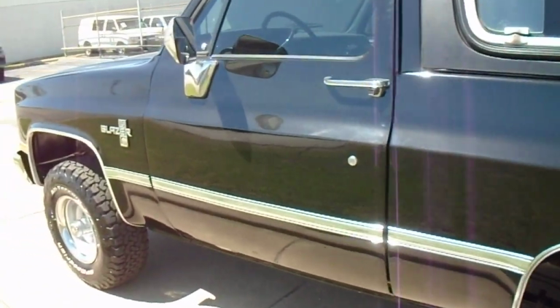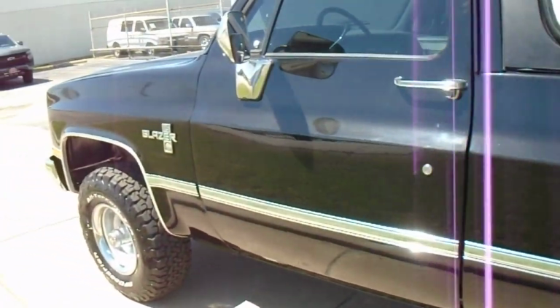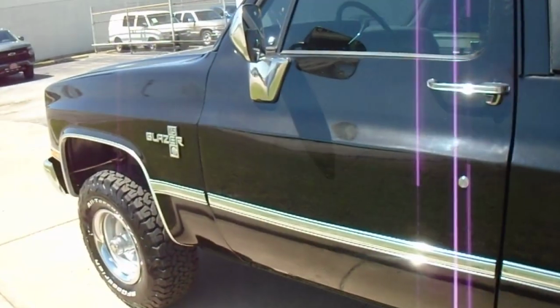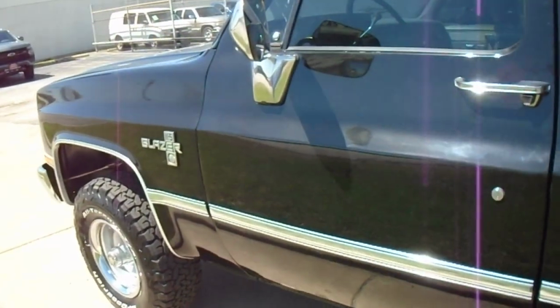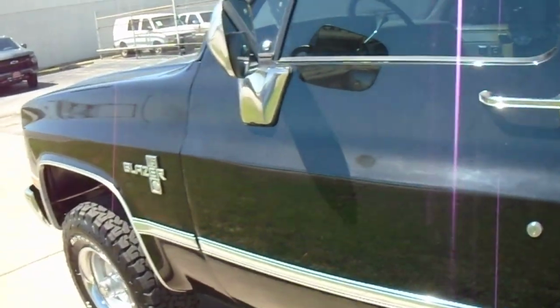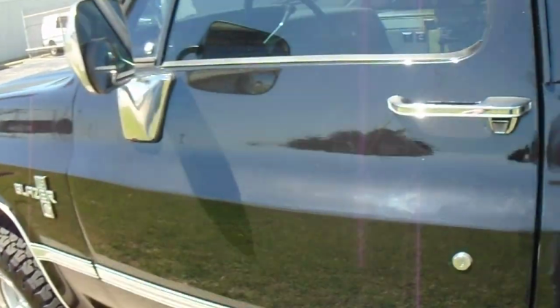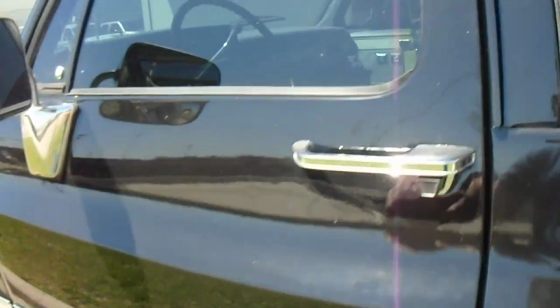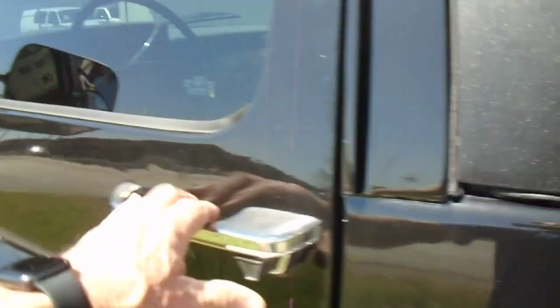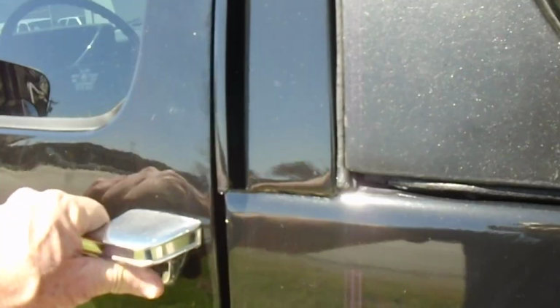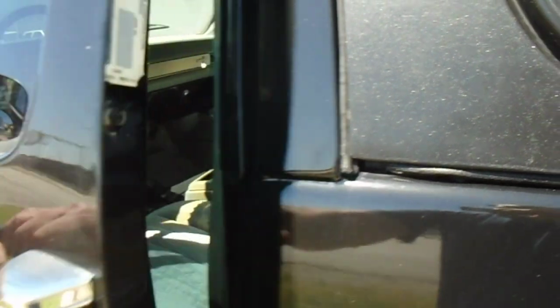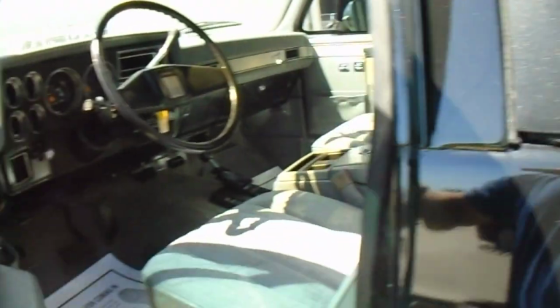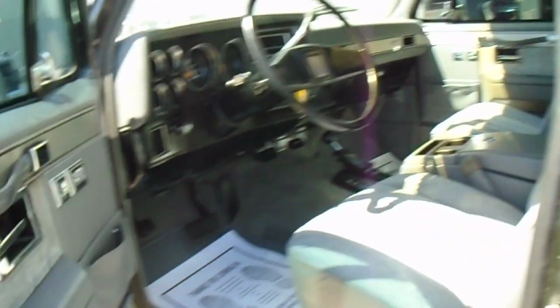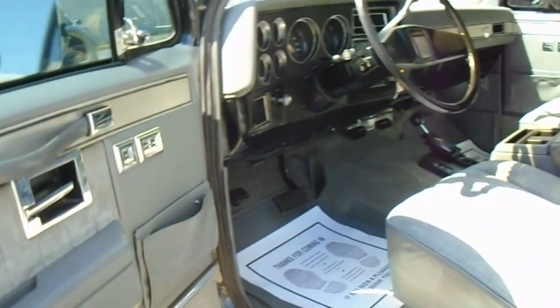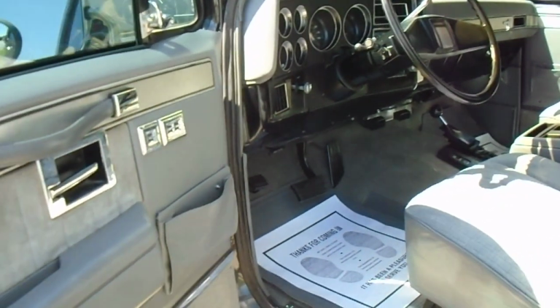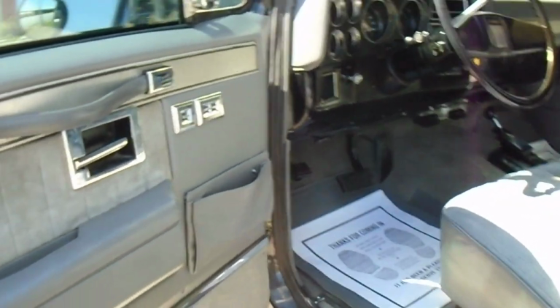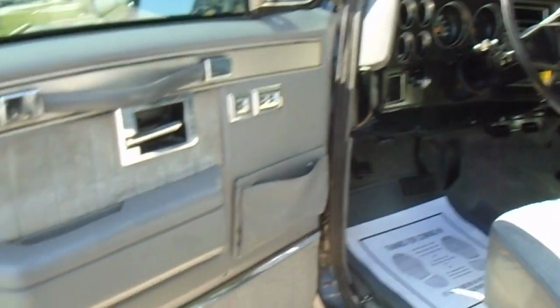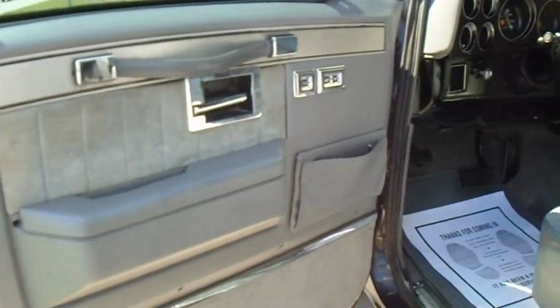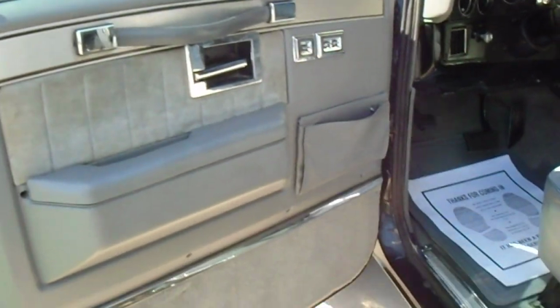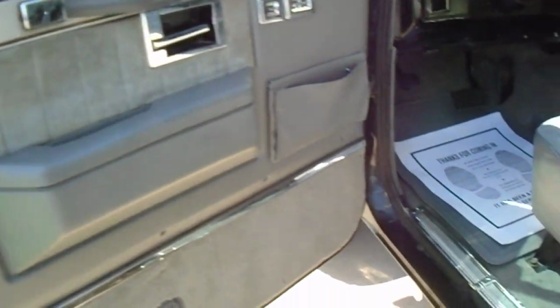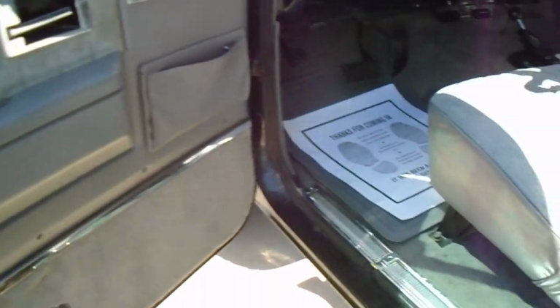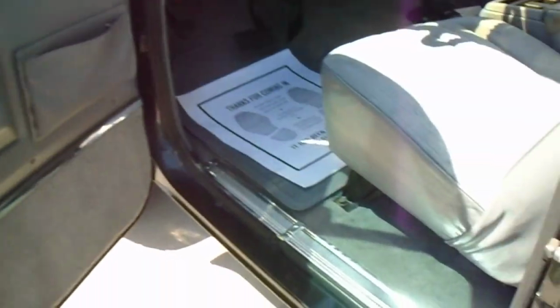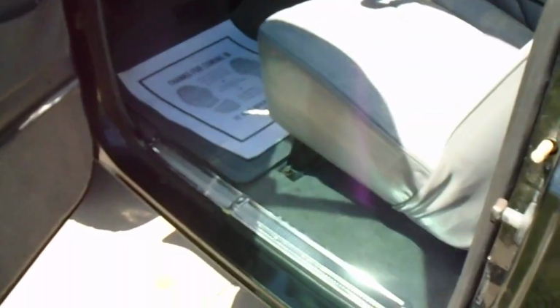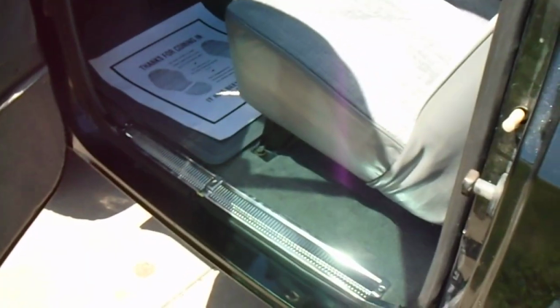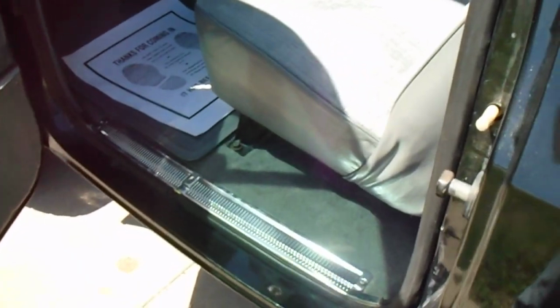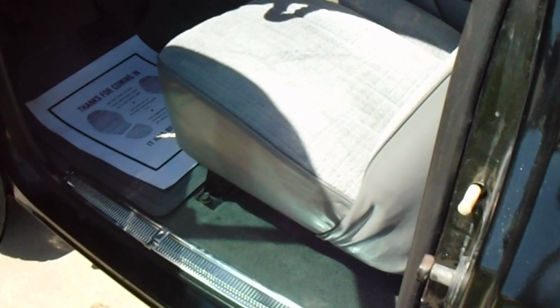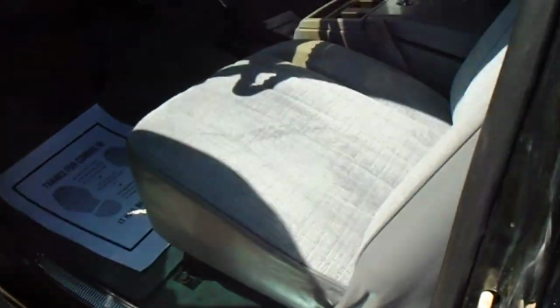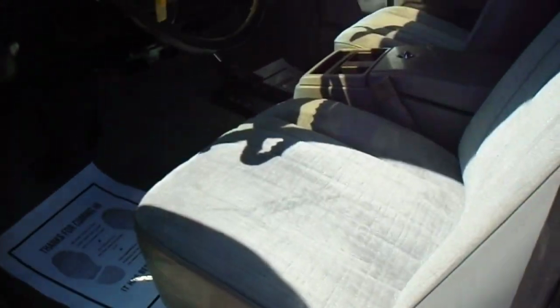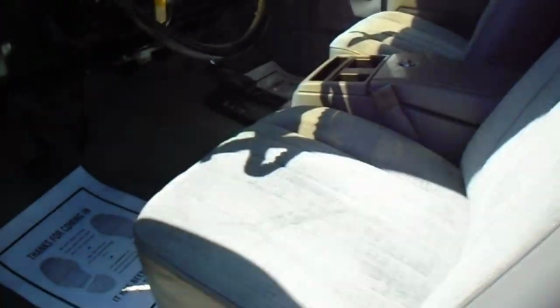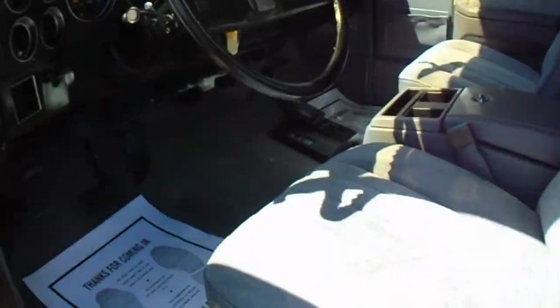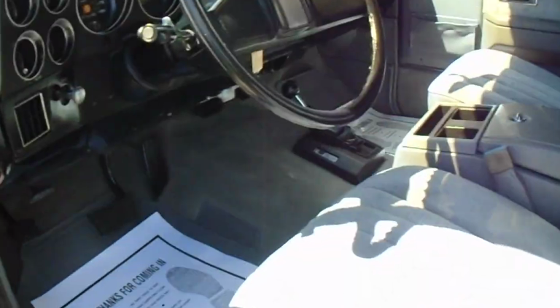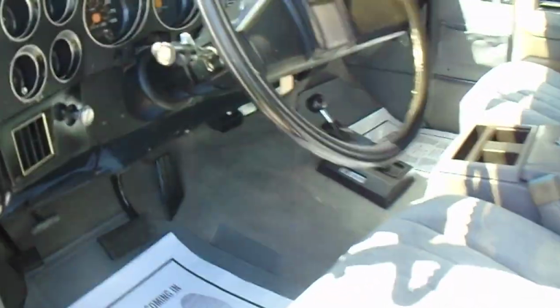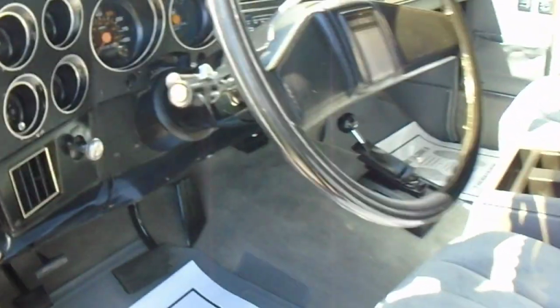This Blazer runs and drives as good as it looks. Shifts good, brakes are good, suspension's tight. It has tilt steering wheel and cruise control.